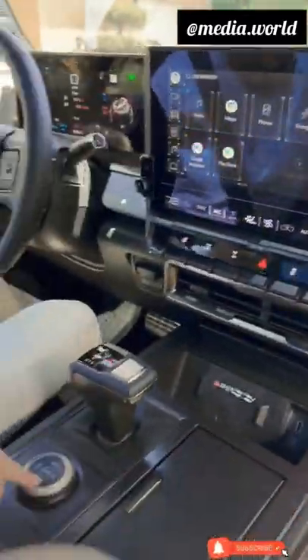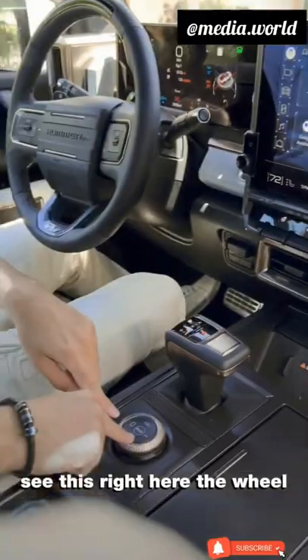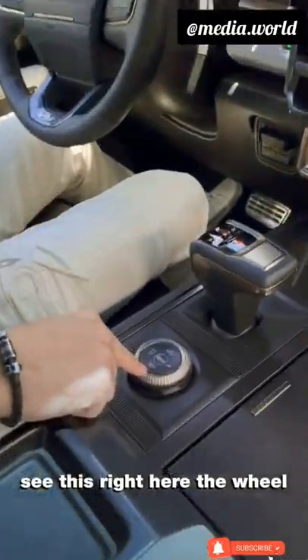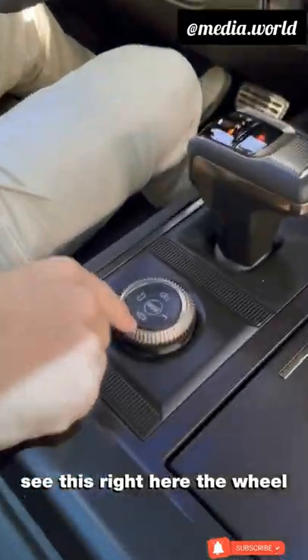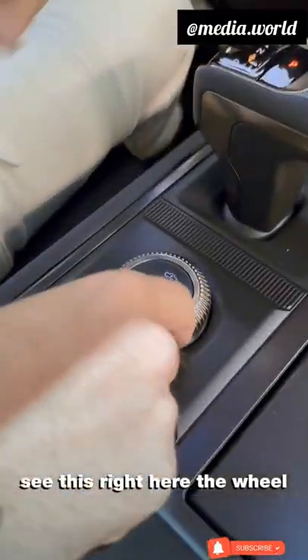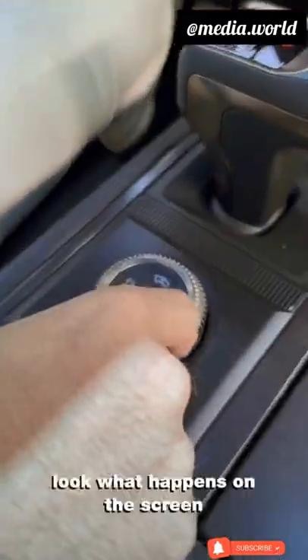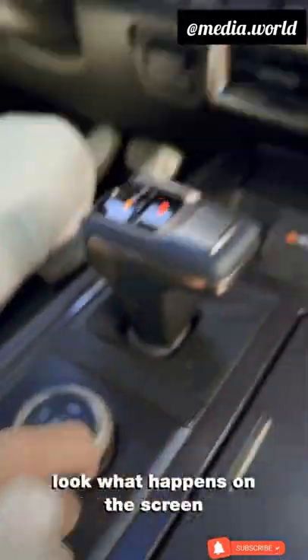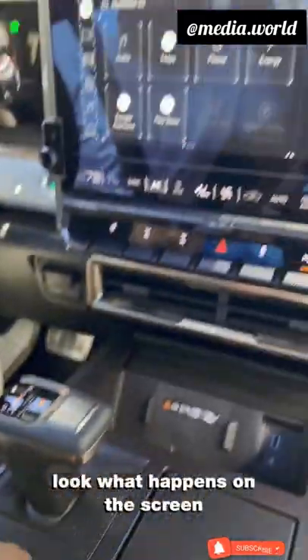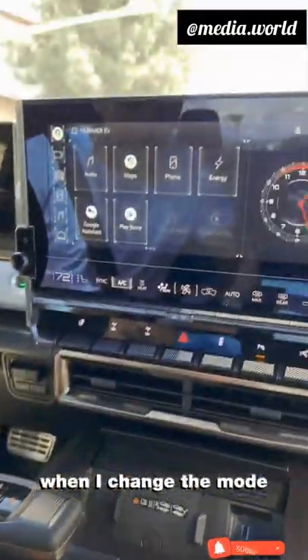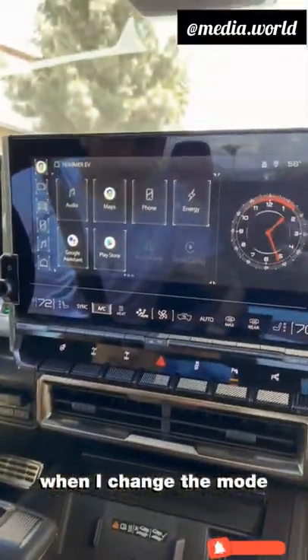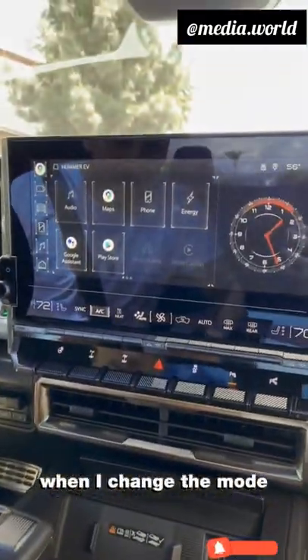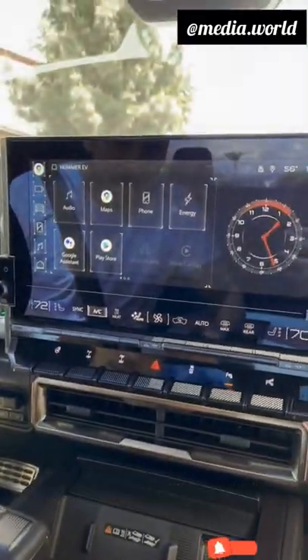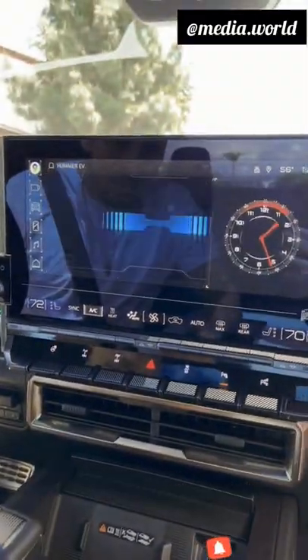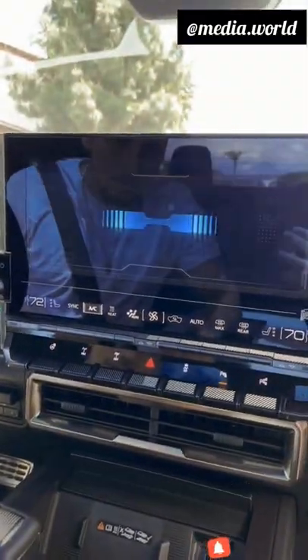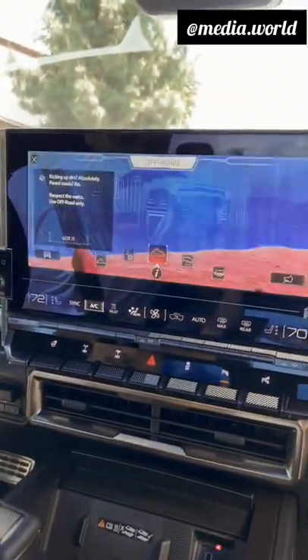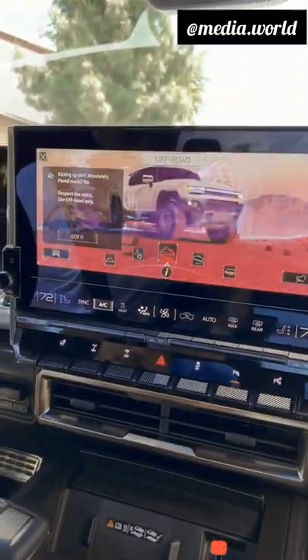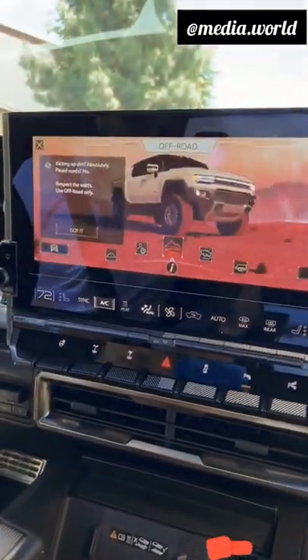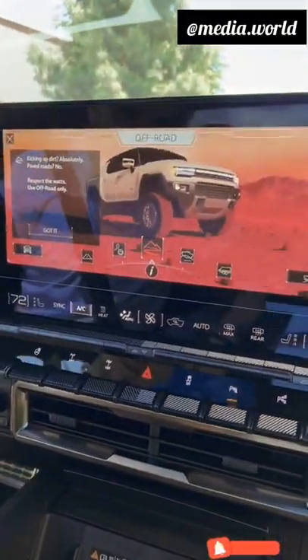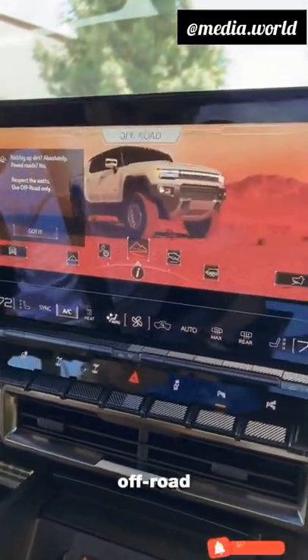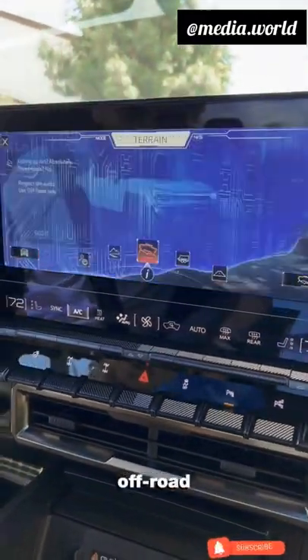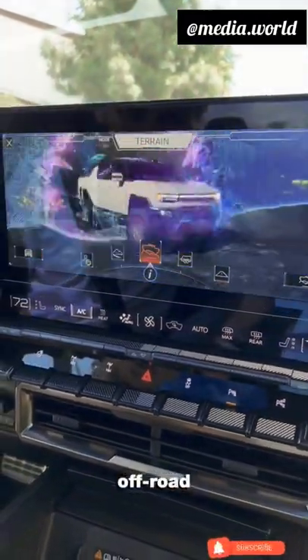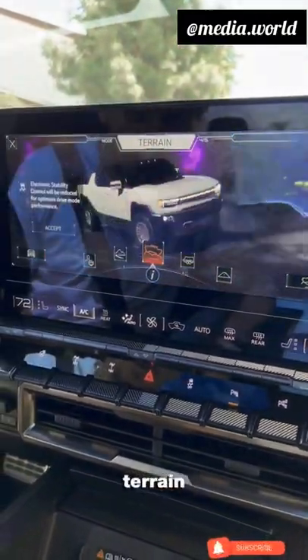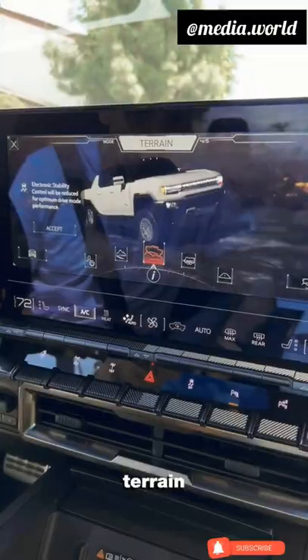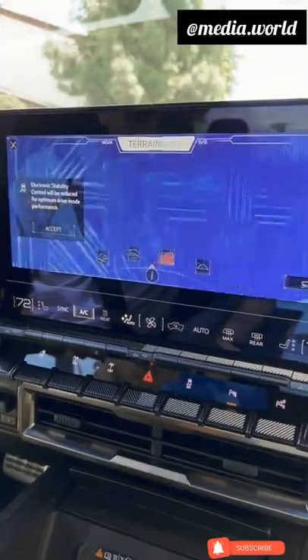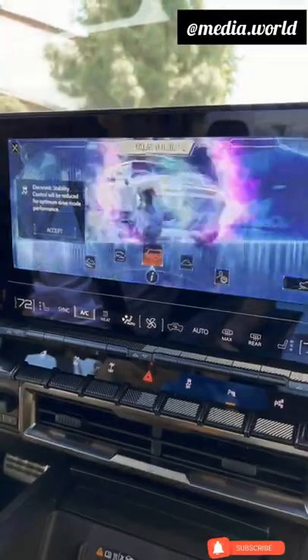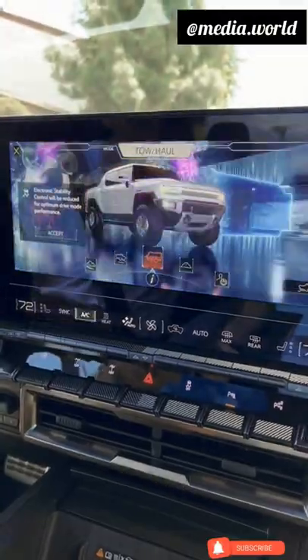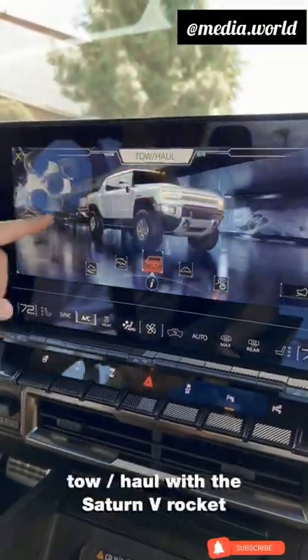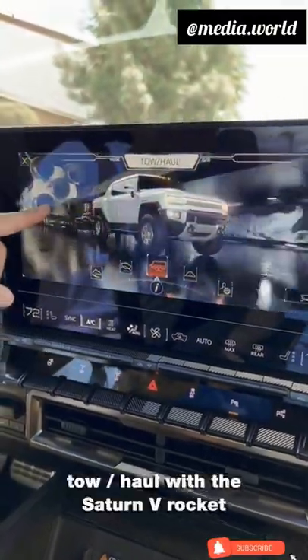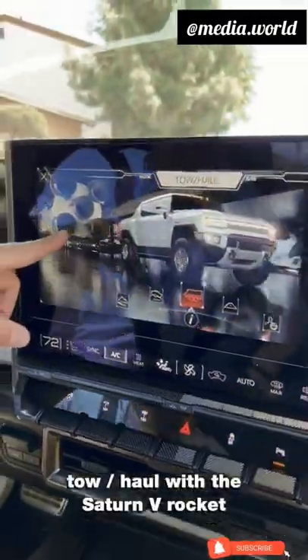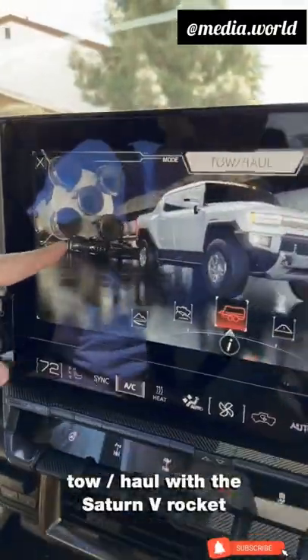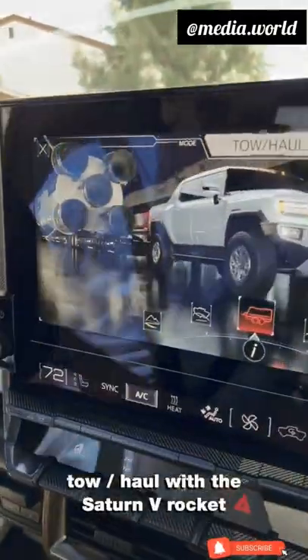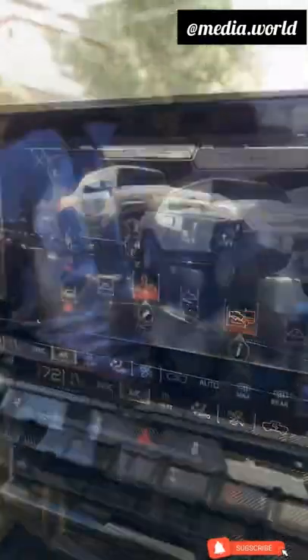See this right here, the wheel? Look what happens on the screen when I change the mode. Off-road, terrain, tow haul with the Saturn V rocket — that's pretty cool.